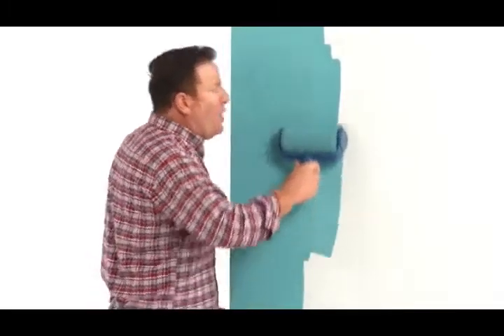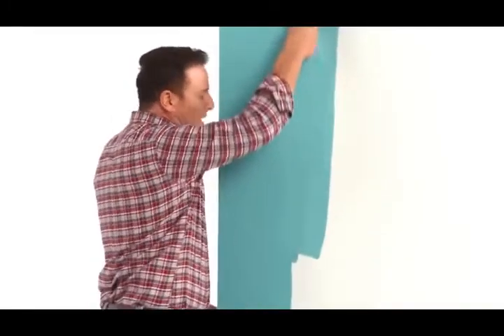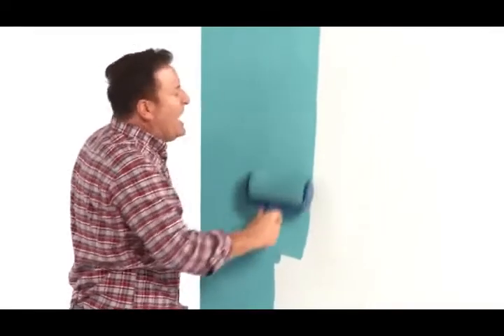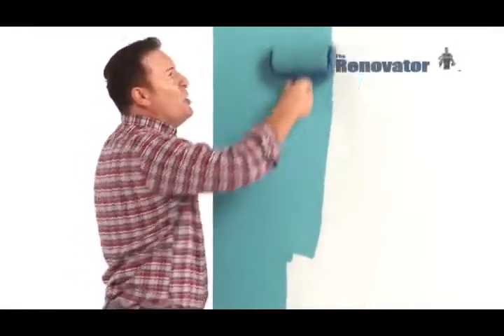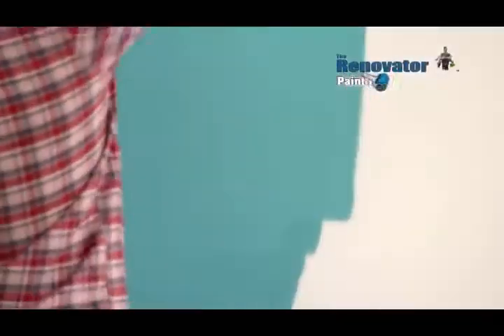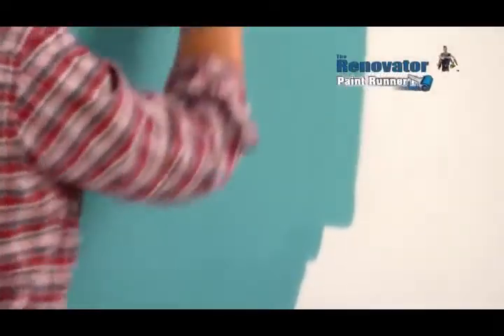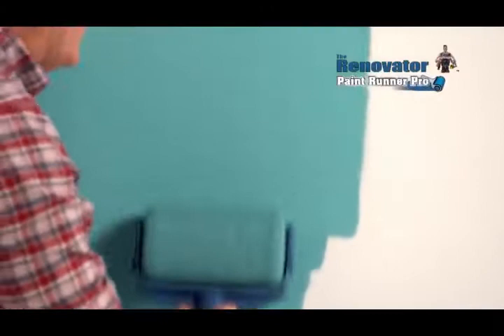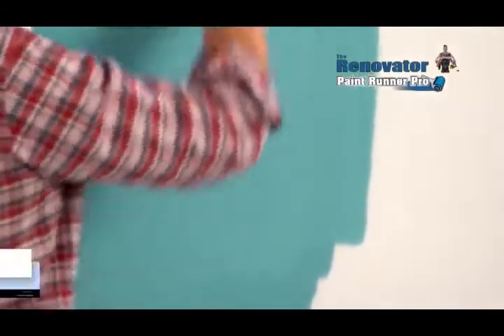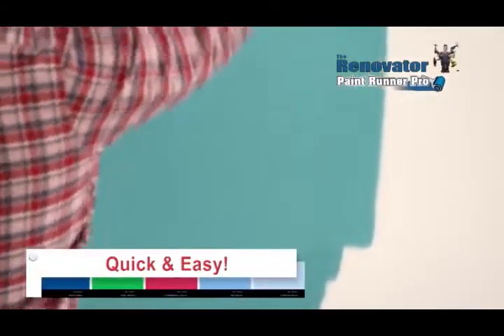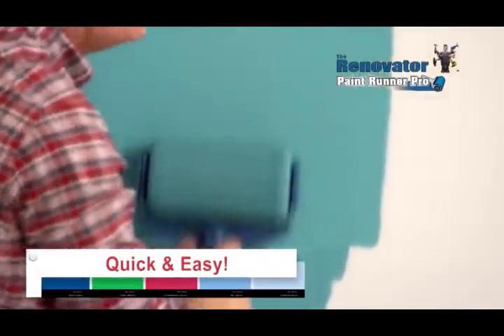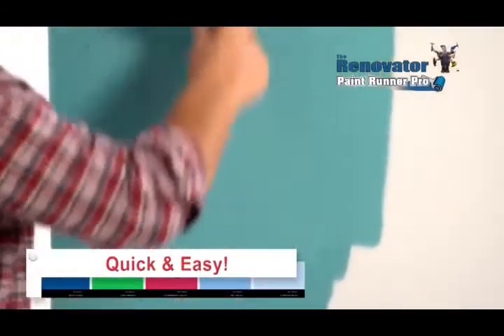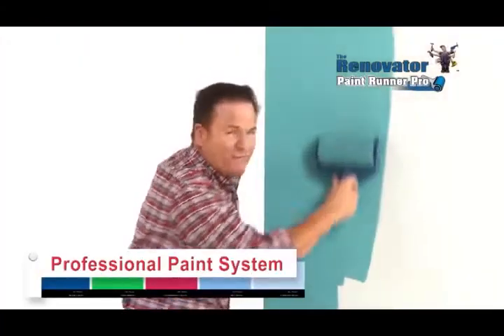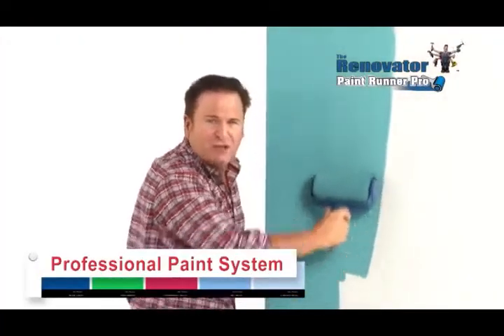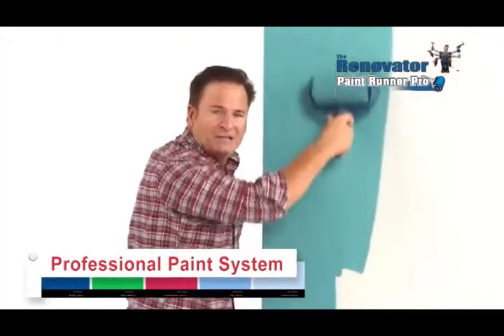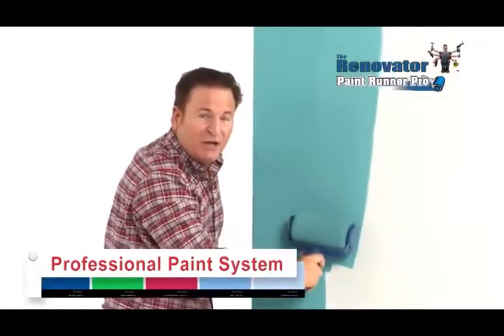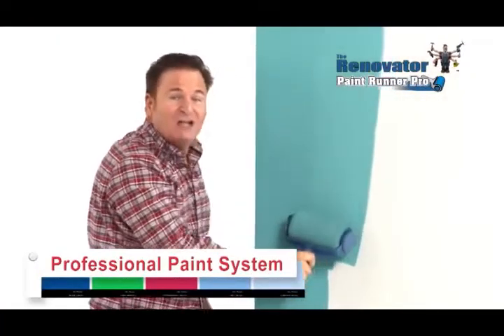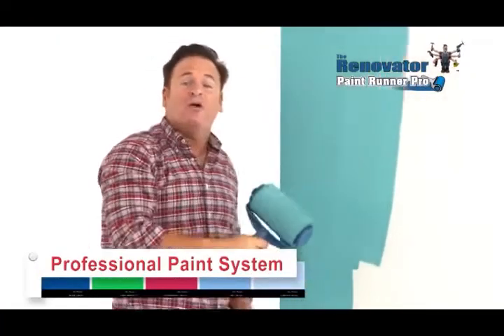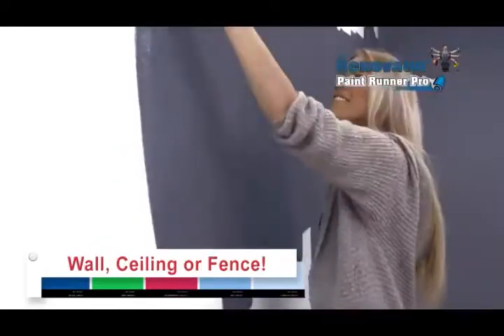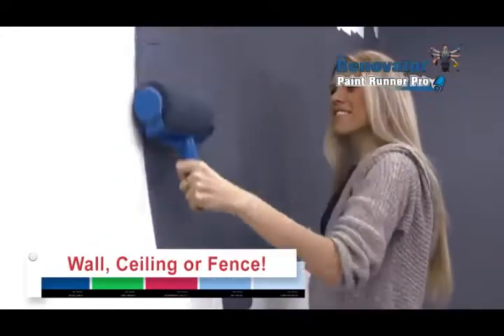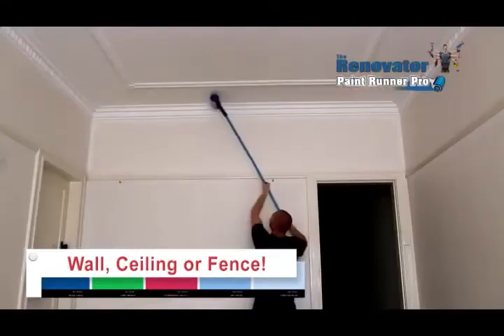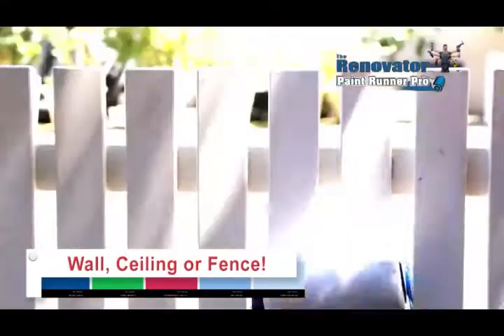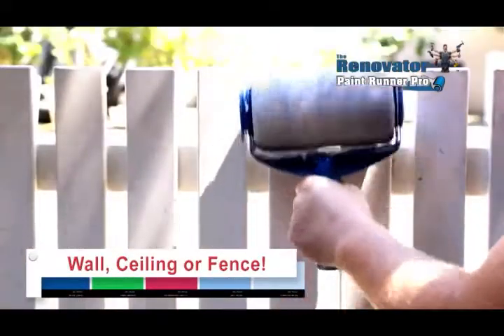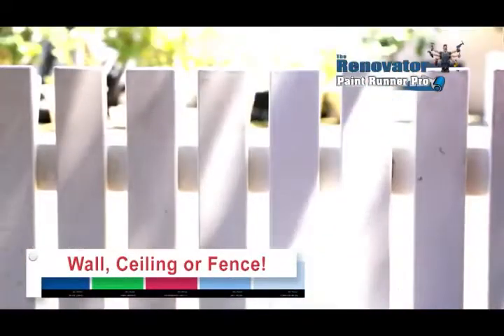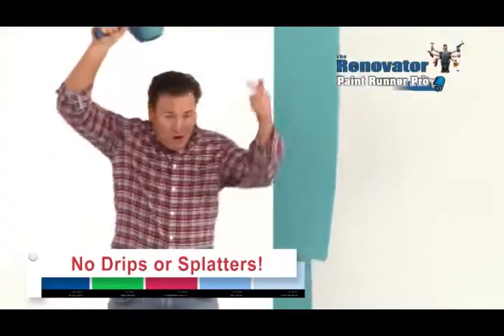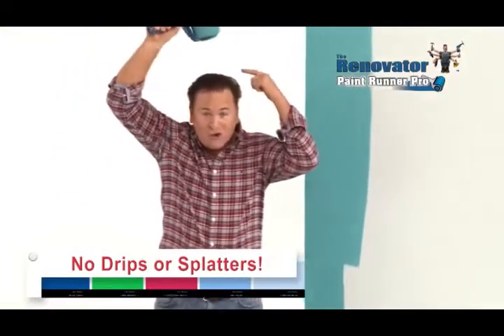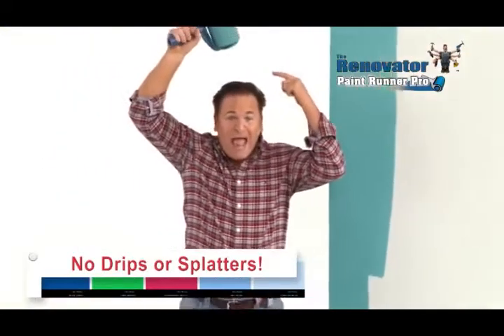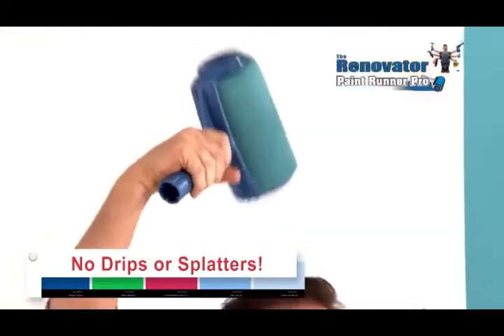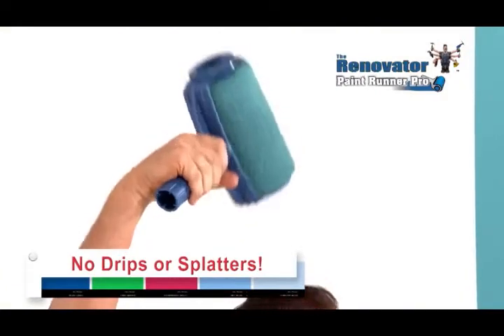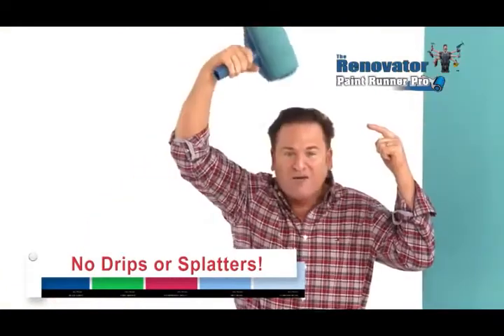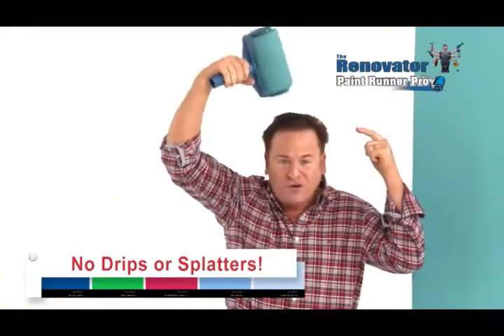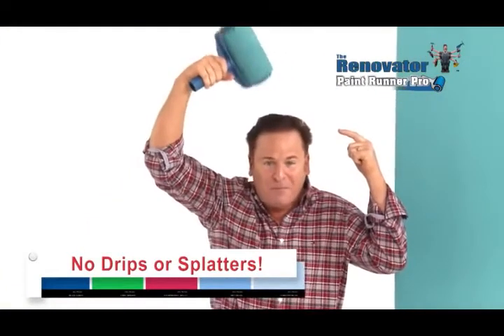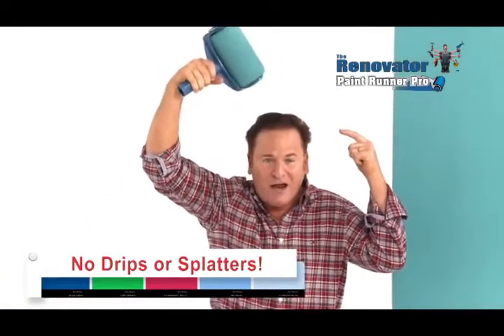Then what you really need is the all-new Renovator Paint Runner Pro — the quick and easy professional paint system that can transform the look of an entire wall, ceiling or fence in just minutes, with no dripping and no constant back and forth trips to the paint tray.